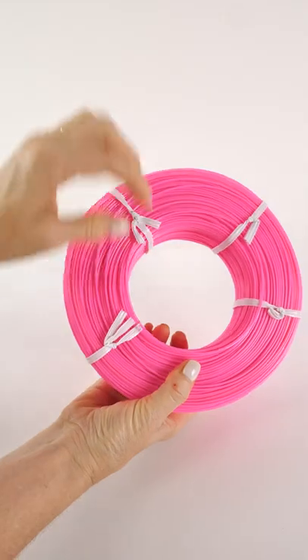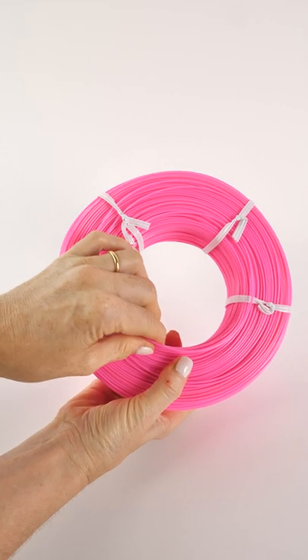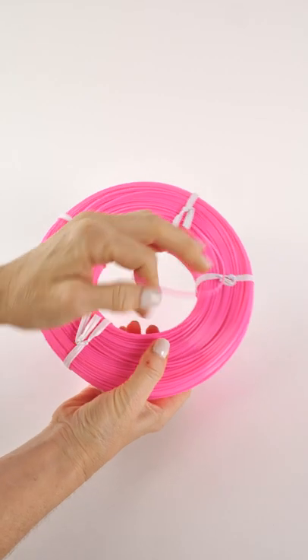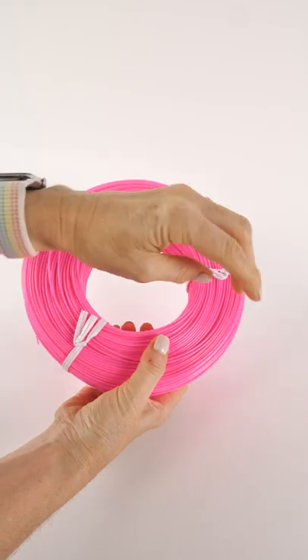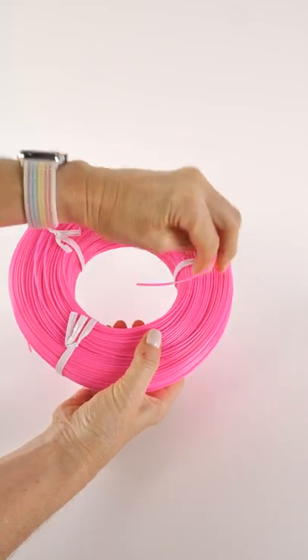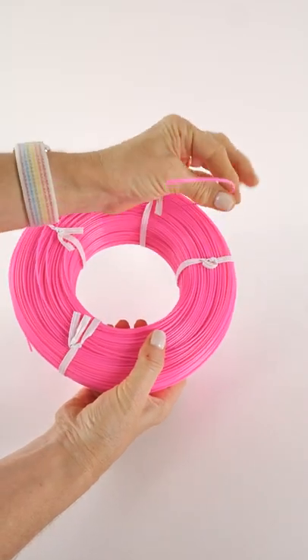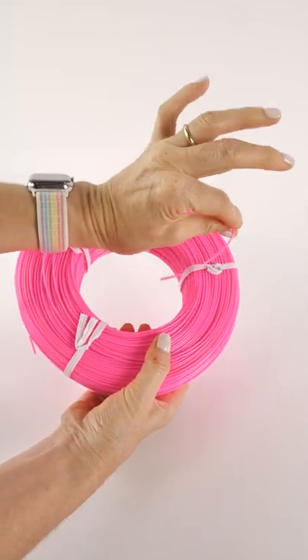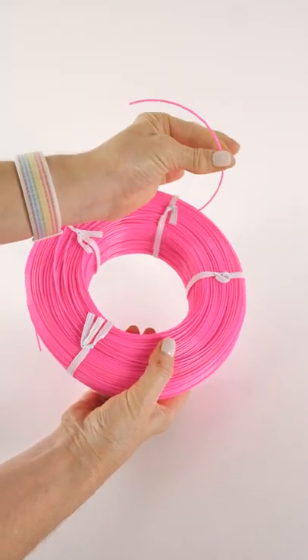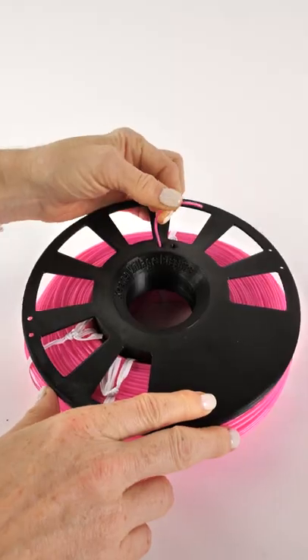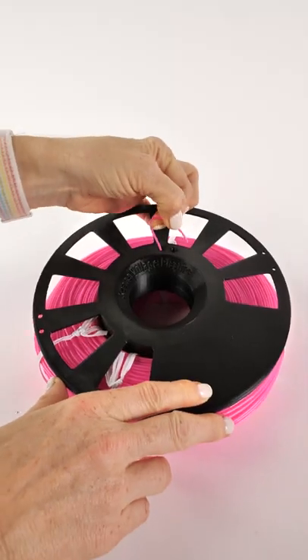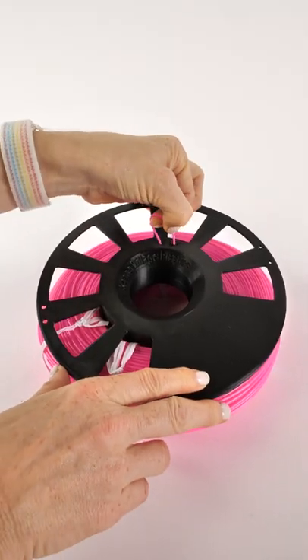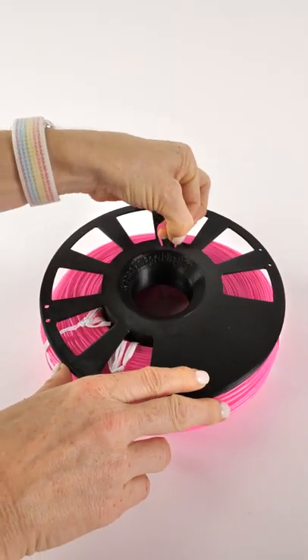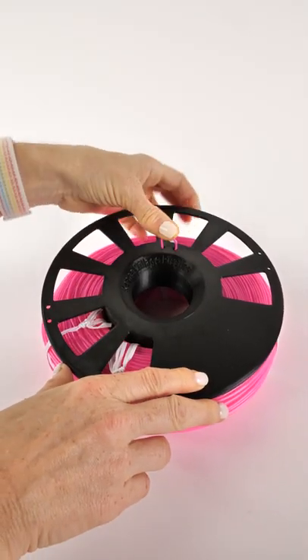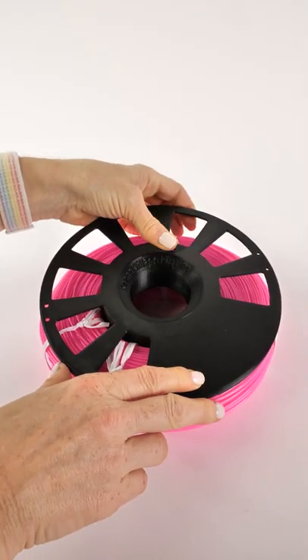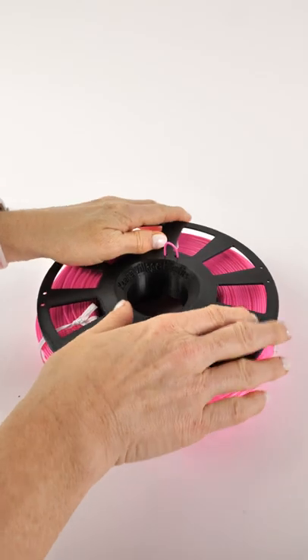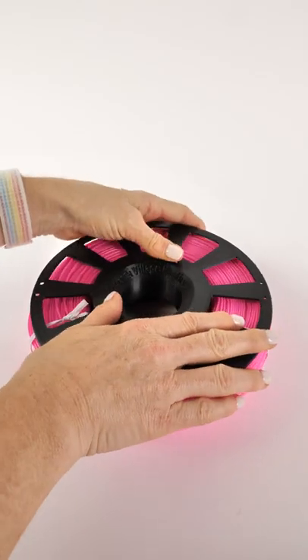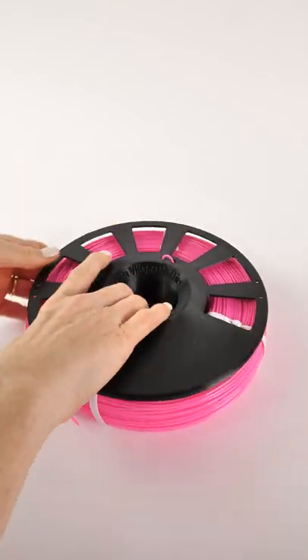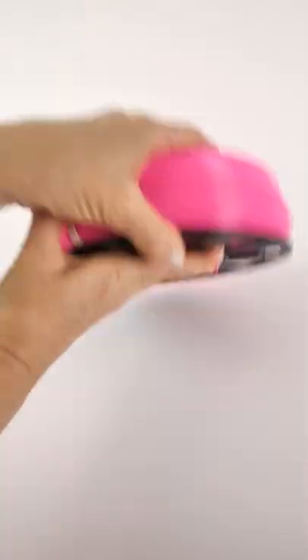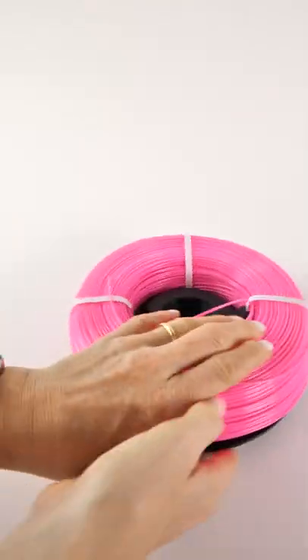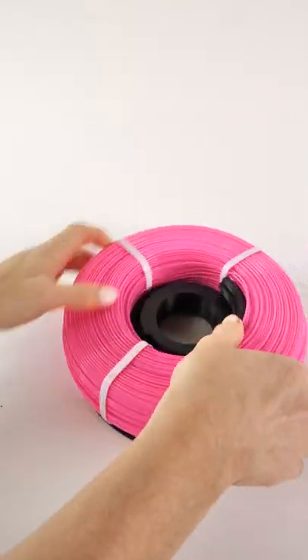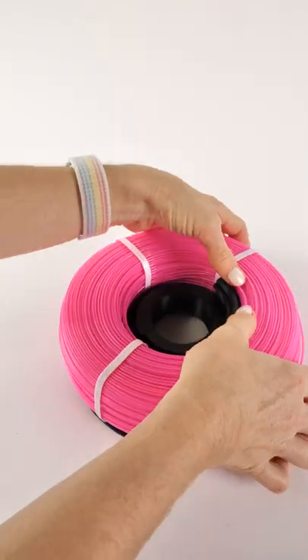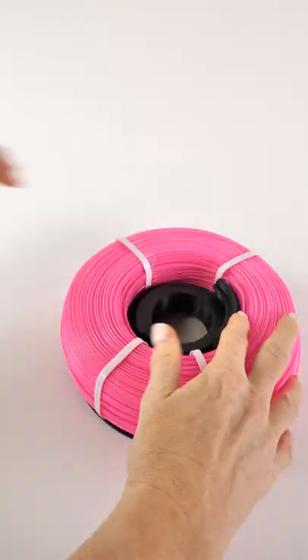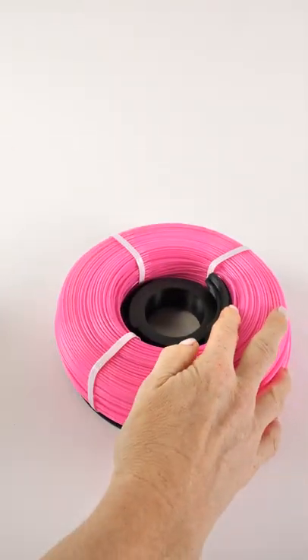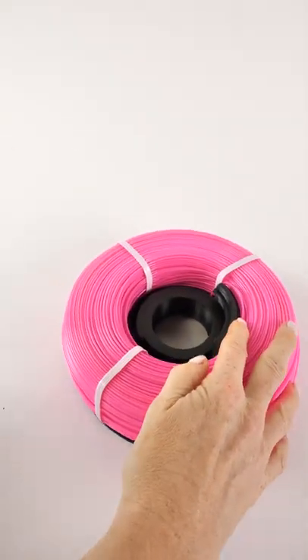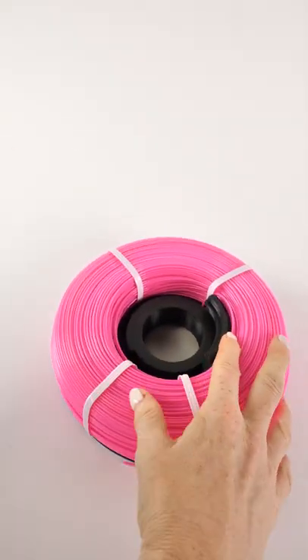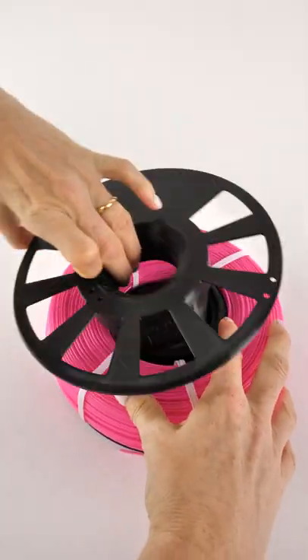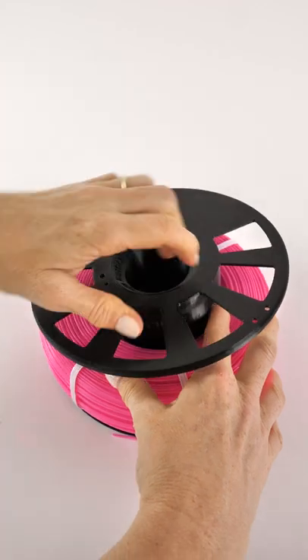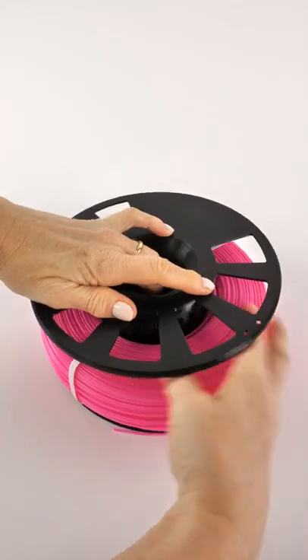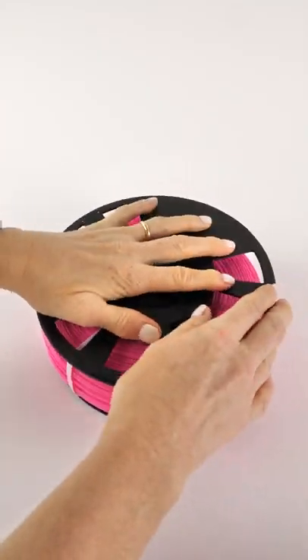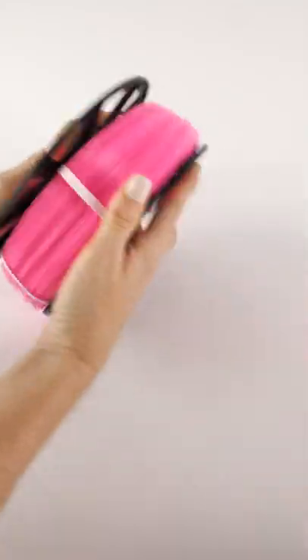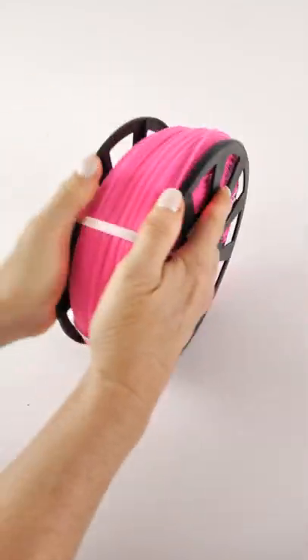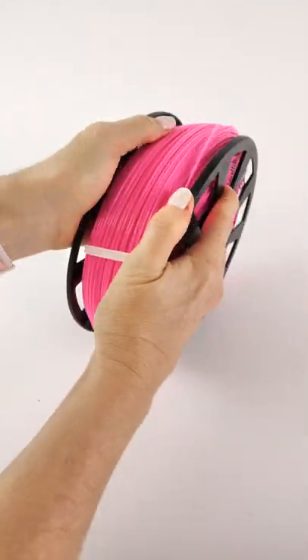Now it's time to load the filament coil. One advantage to purchasing filament this way is it saves on shipping weight and those empty spools that you don't know what to do with later. Master spools and the filament coil are one way KVP are helping to reduce plastic waste.